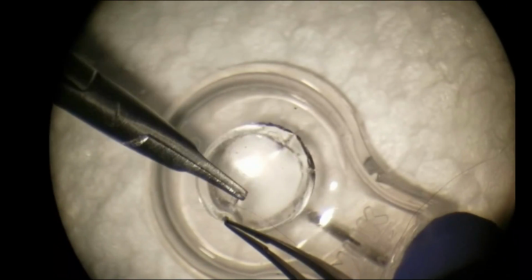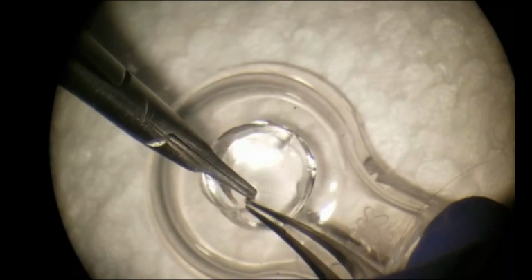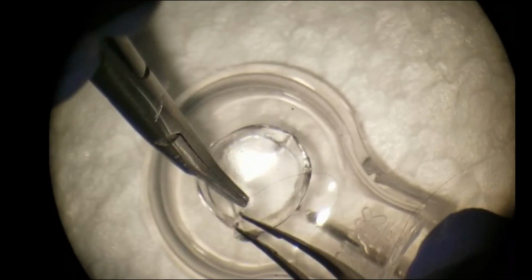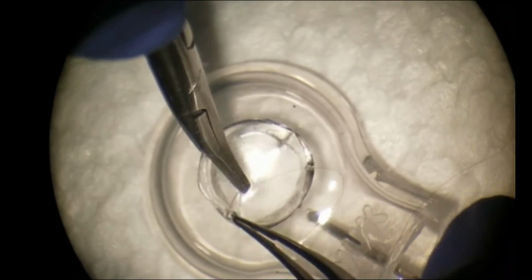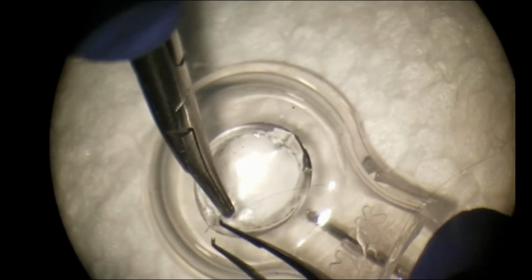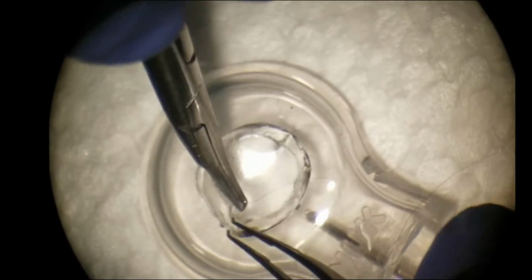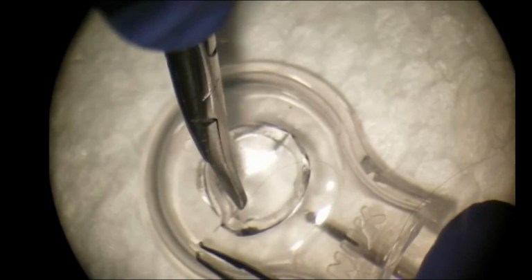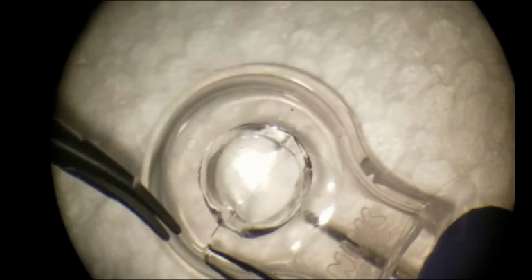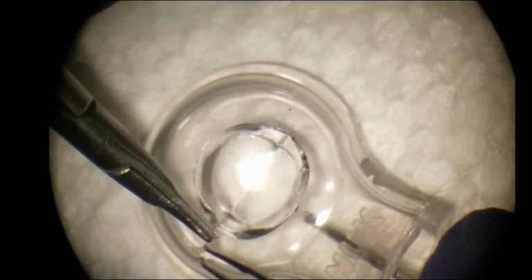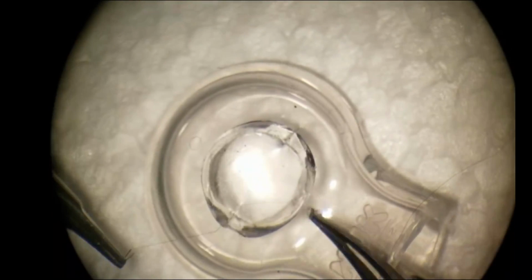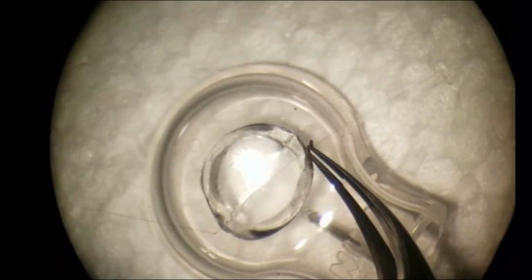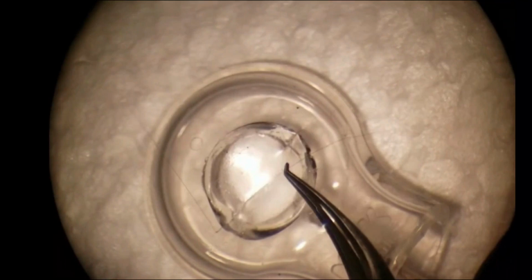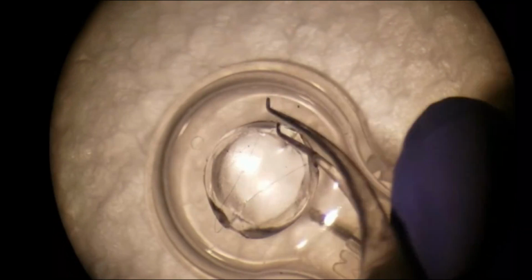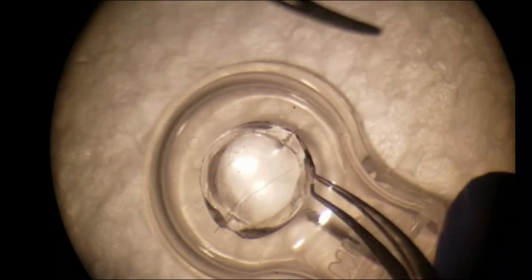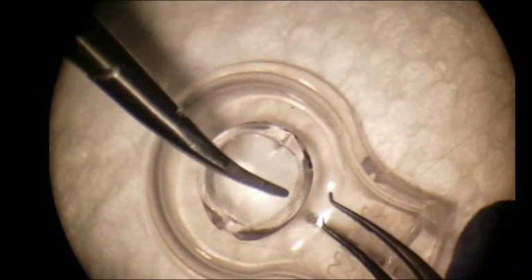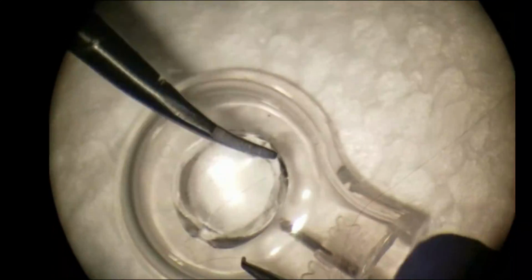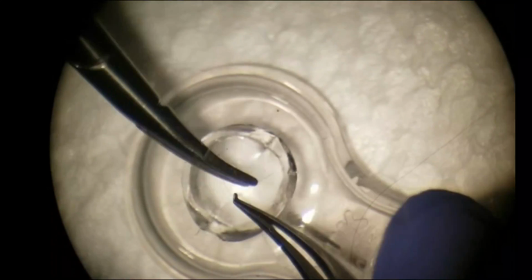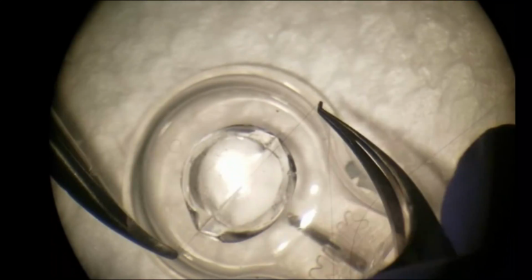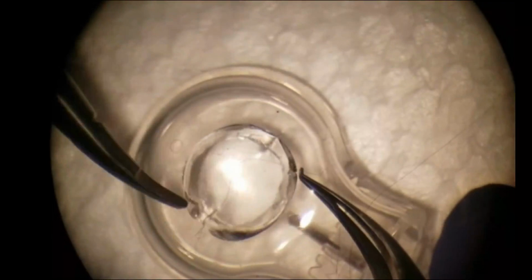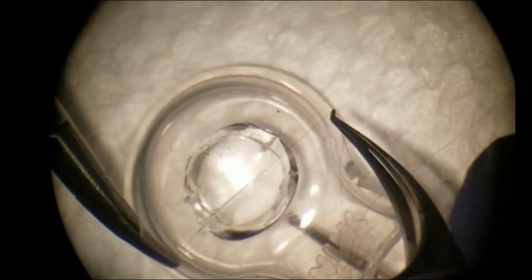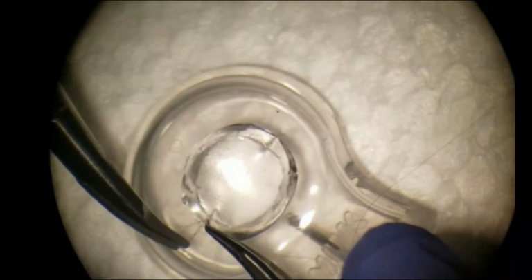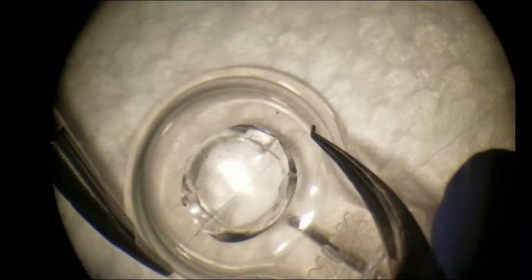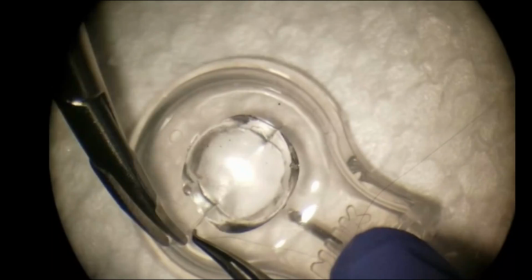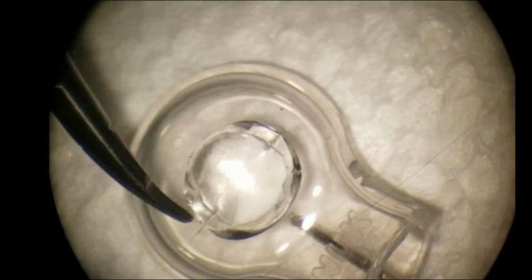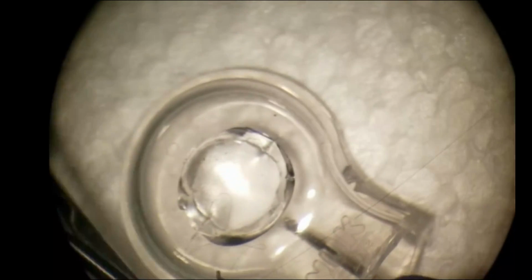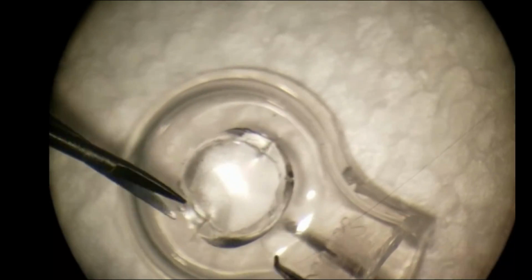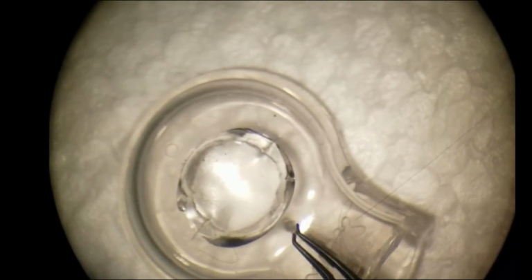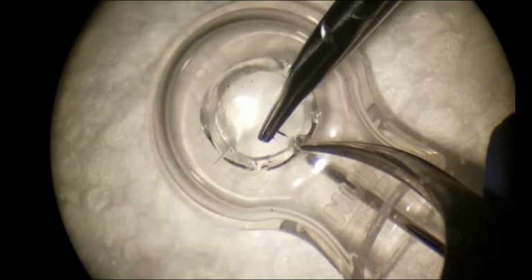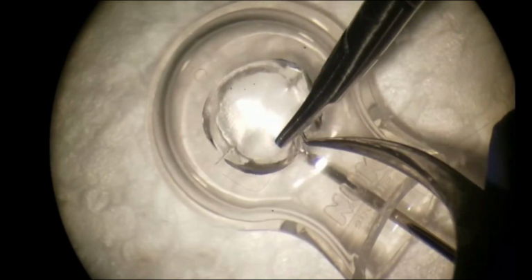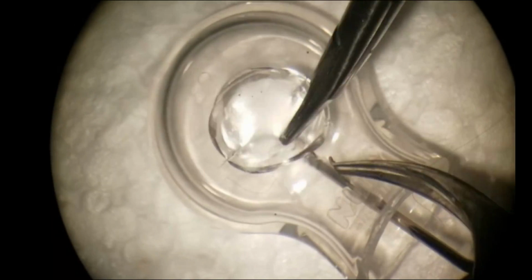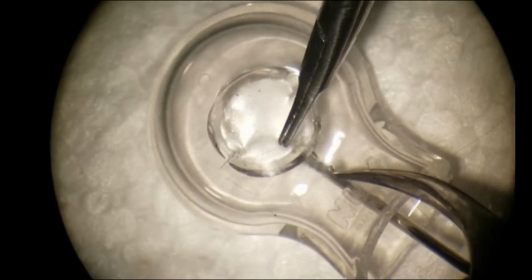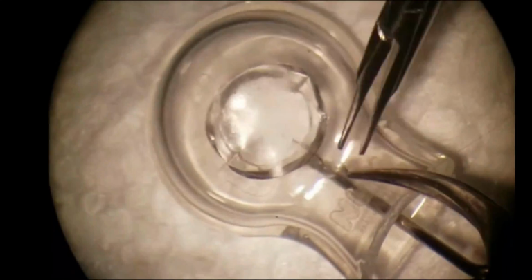The clear tissue allows for the trainee to evaluate suture depth and length. It is also particularly valuable for evaluating if the passes are radial, which is one of the most difficult parts when learning PKP.